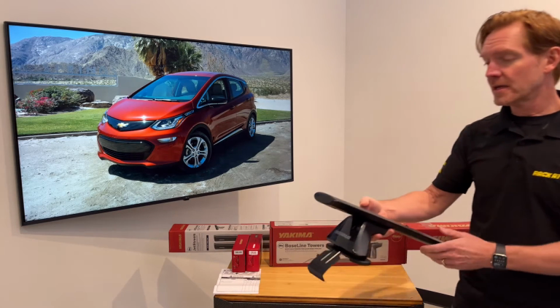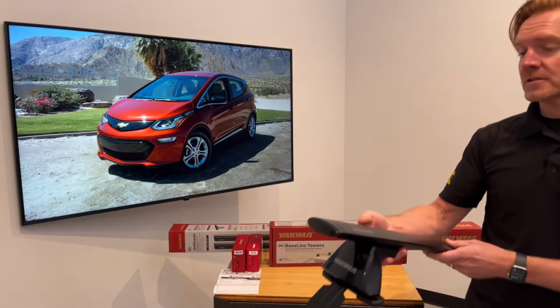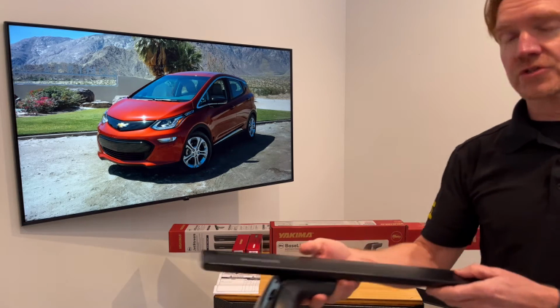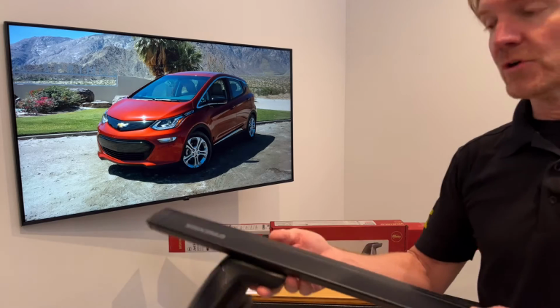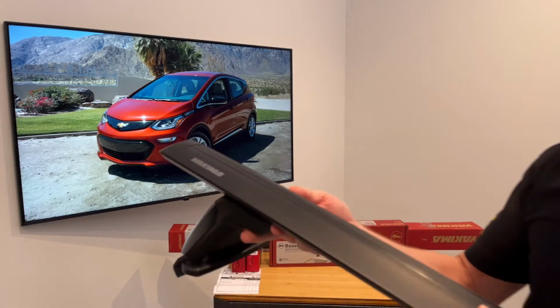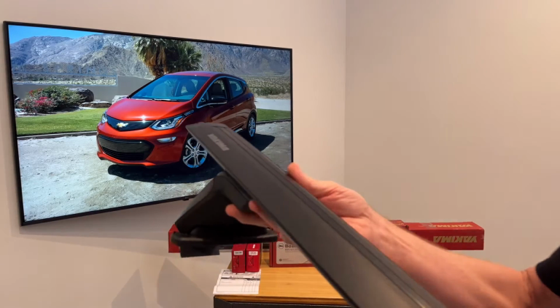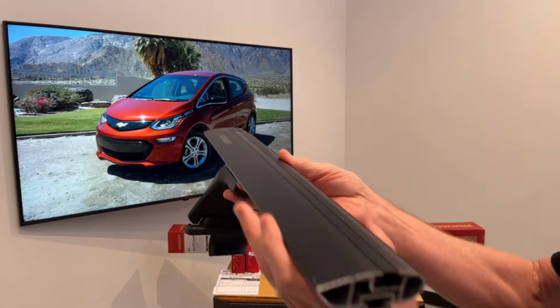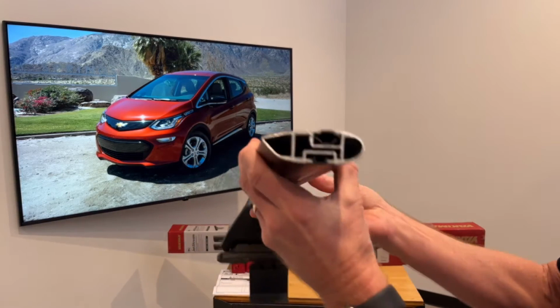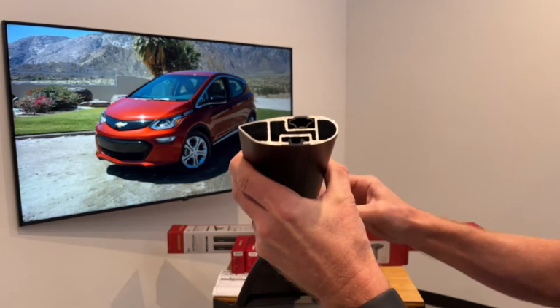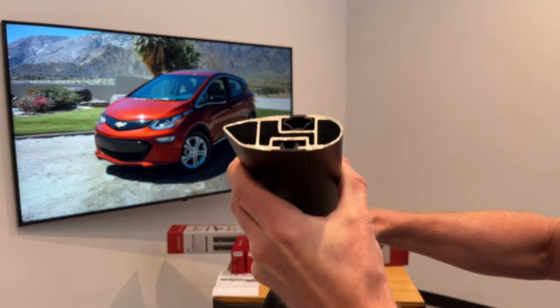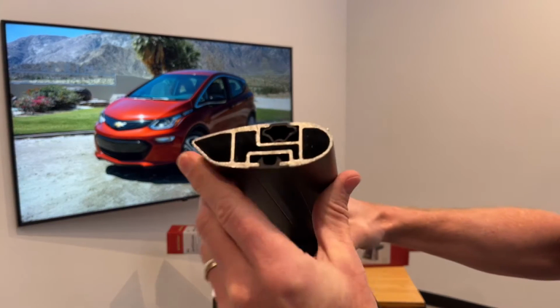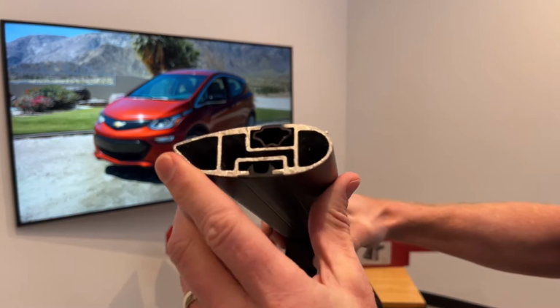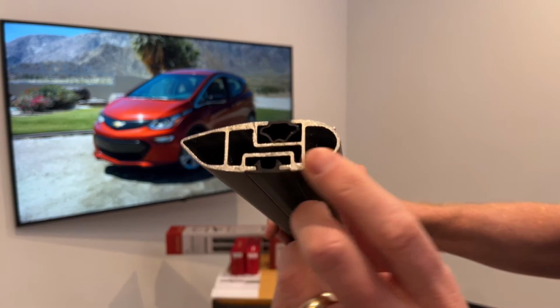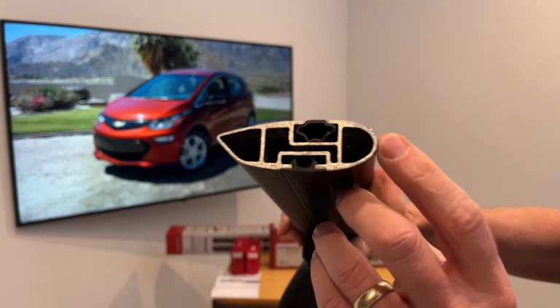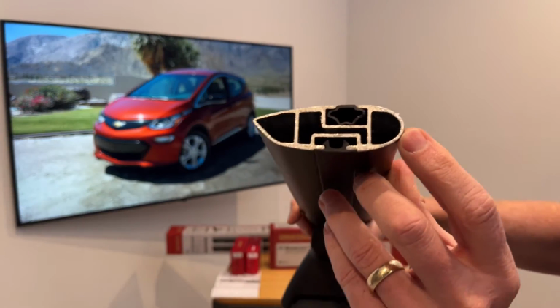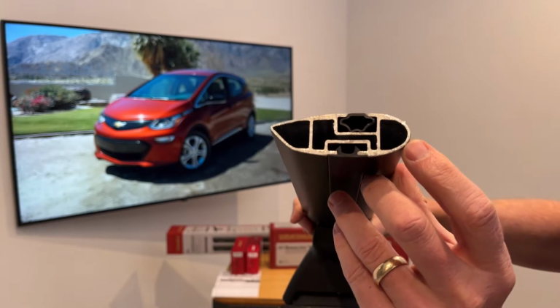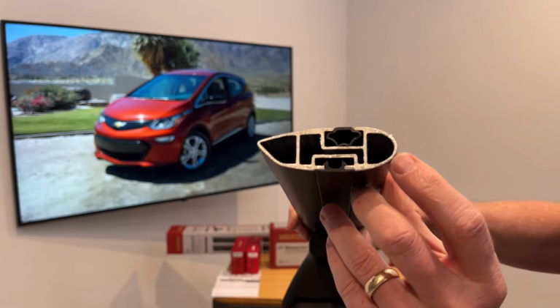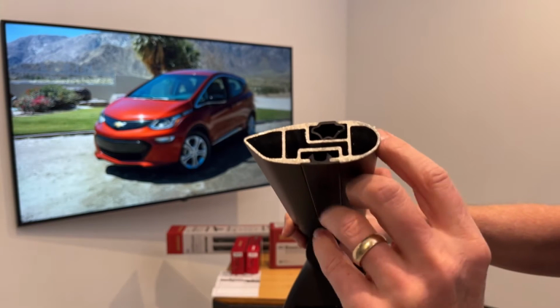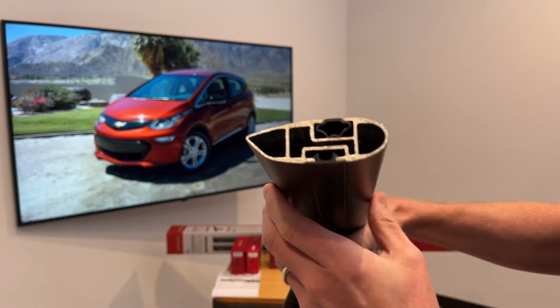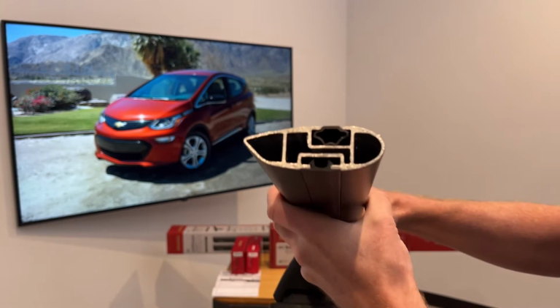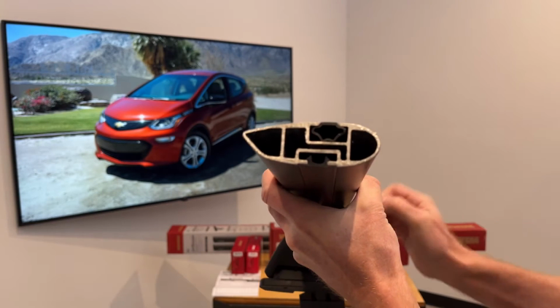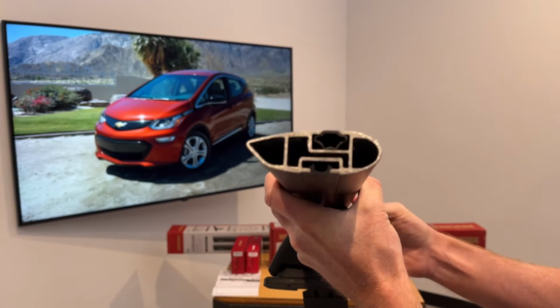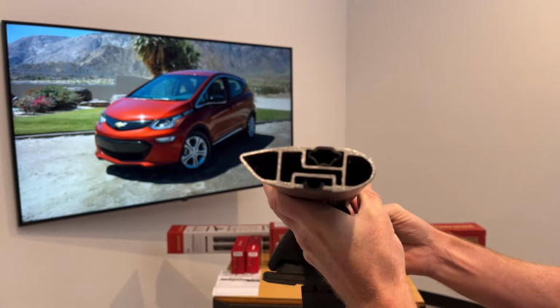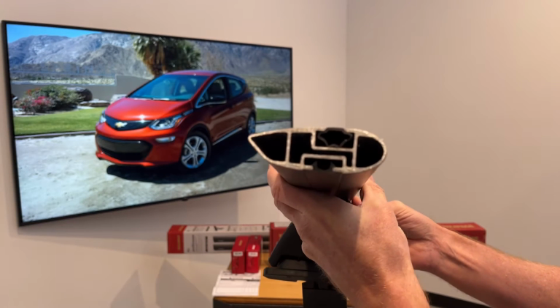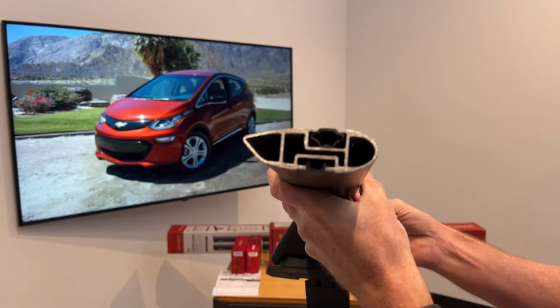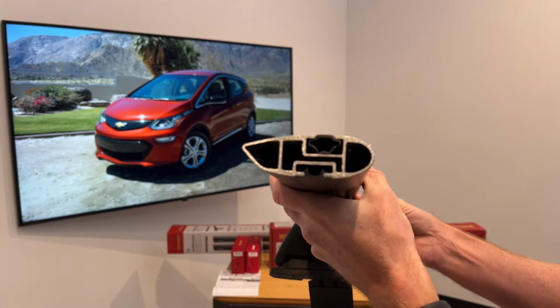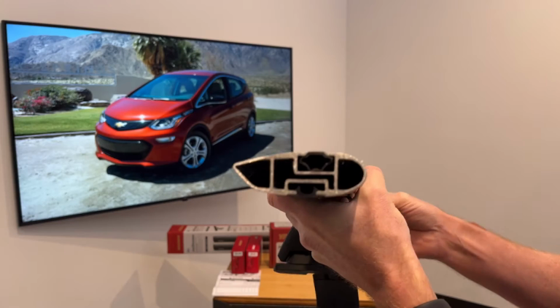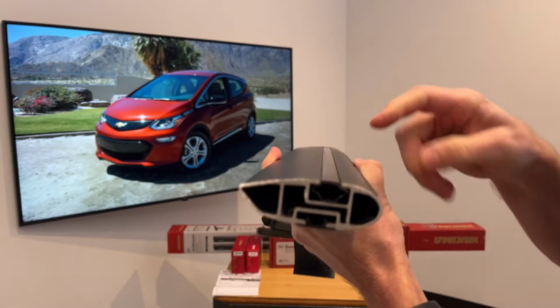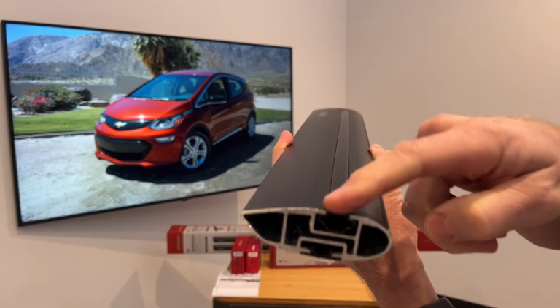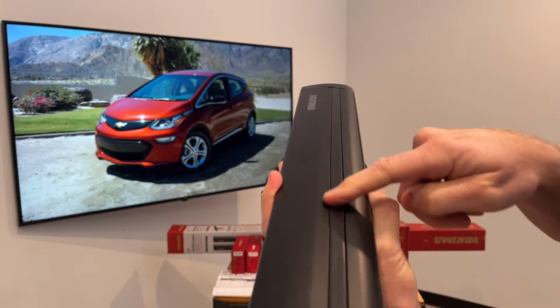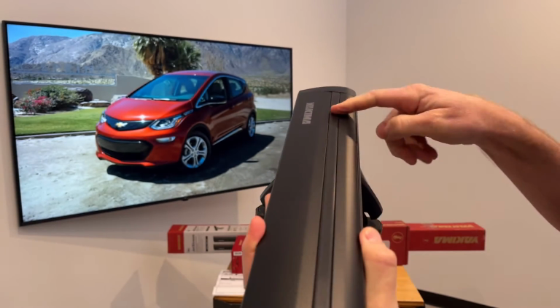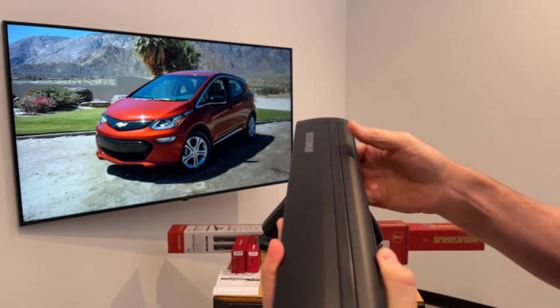This load bar has been cut down so you can see the extruded aluminum box beam construction. The overall shape is designed to minimize wind noise and wind drag. There is a track that runs along the top of the bar to accommodate certain accessories for a very clean, integrated connection method.